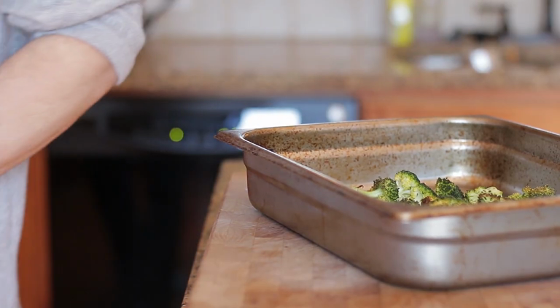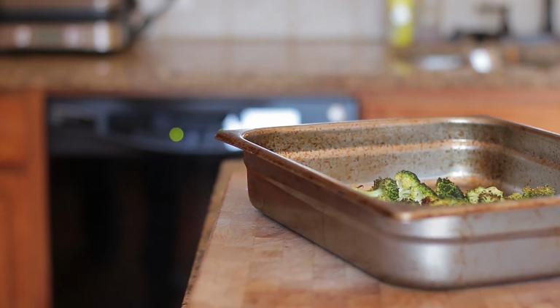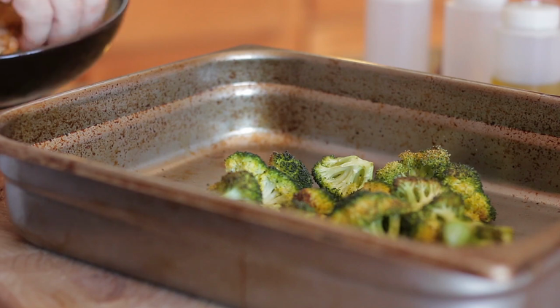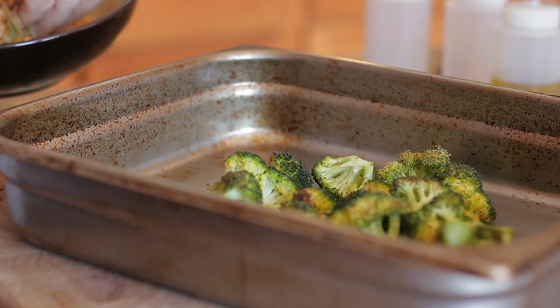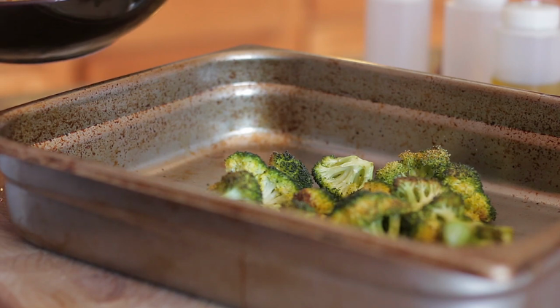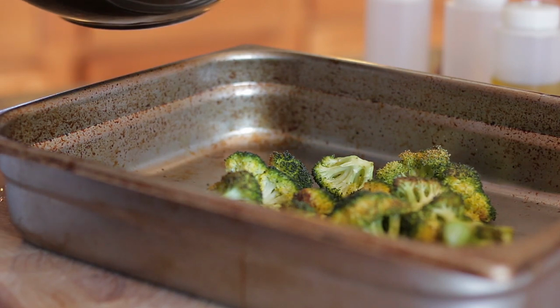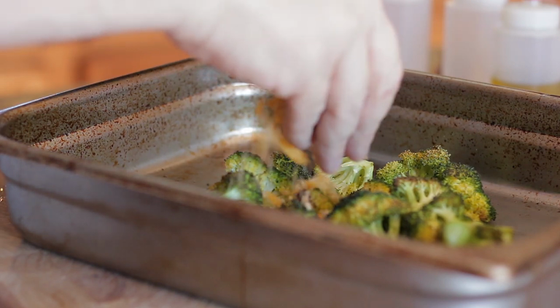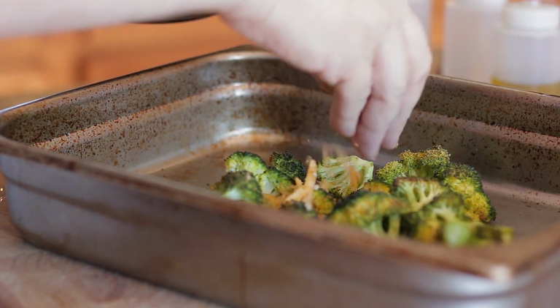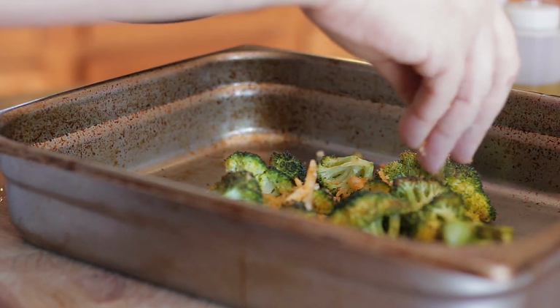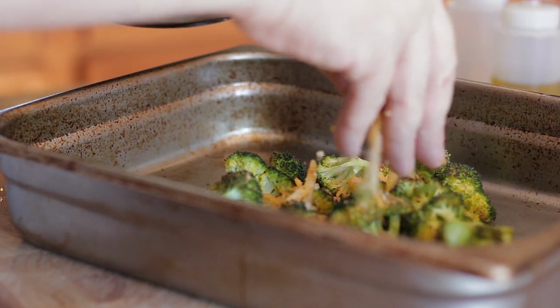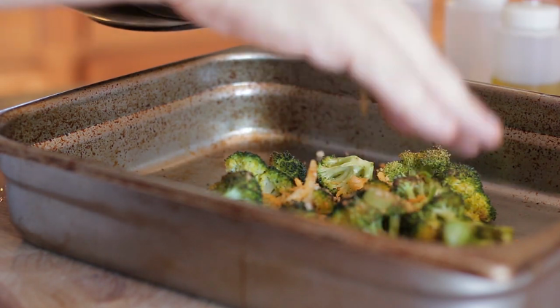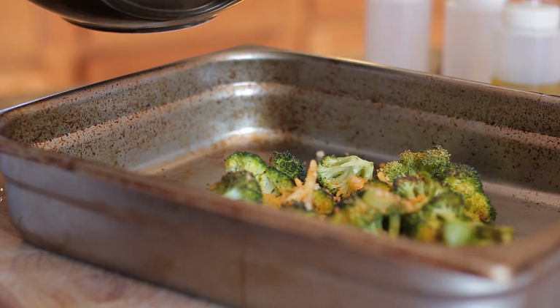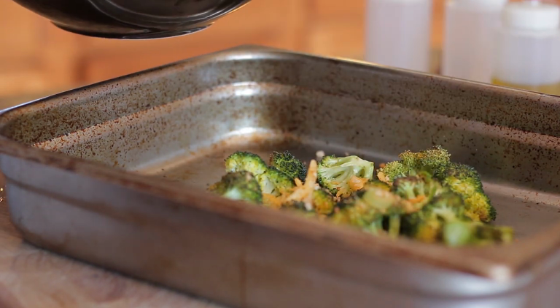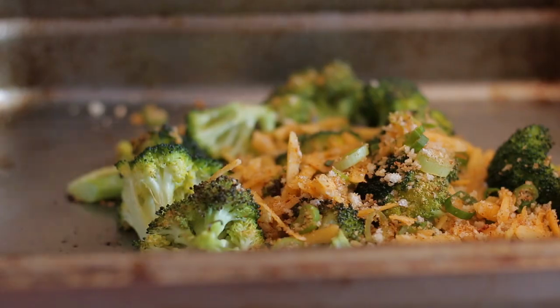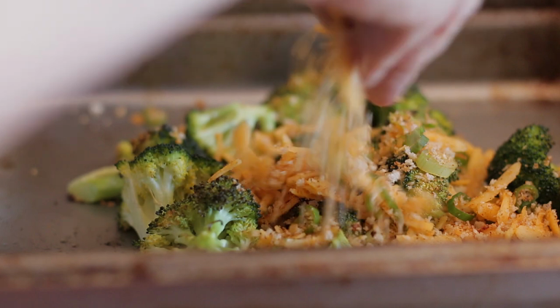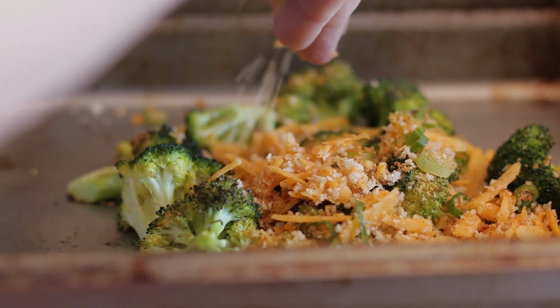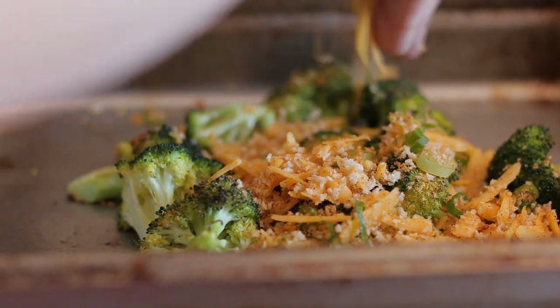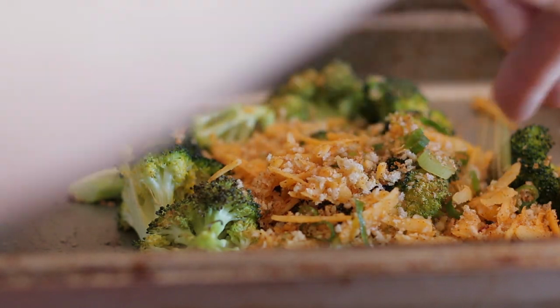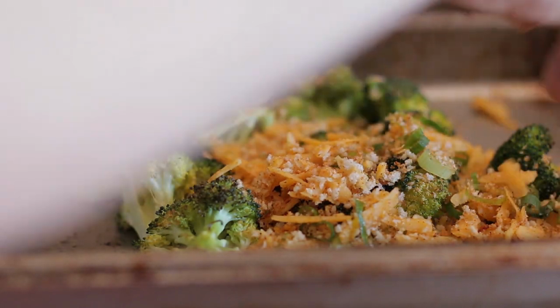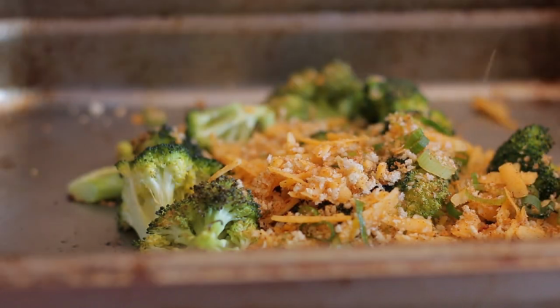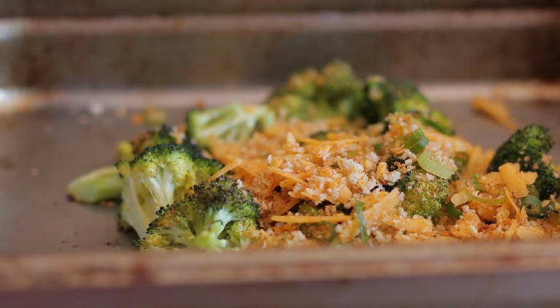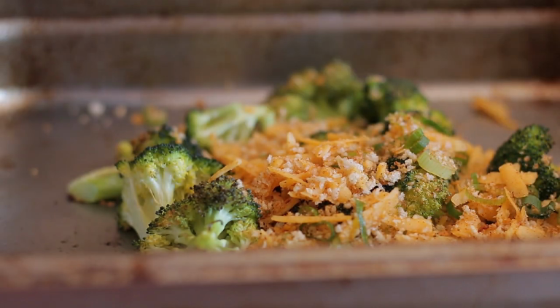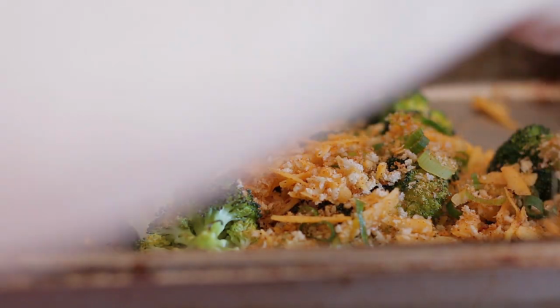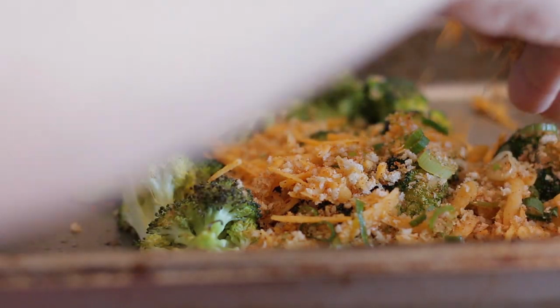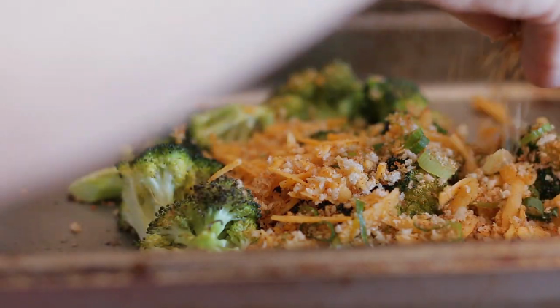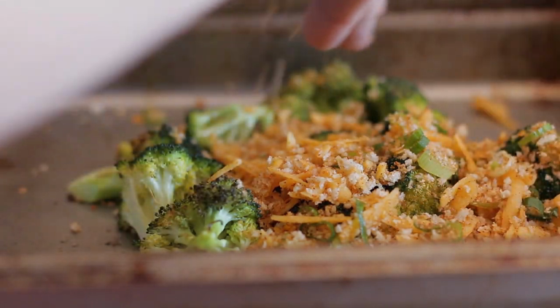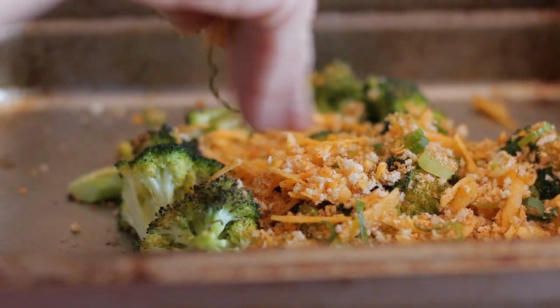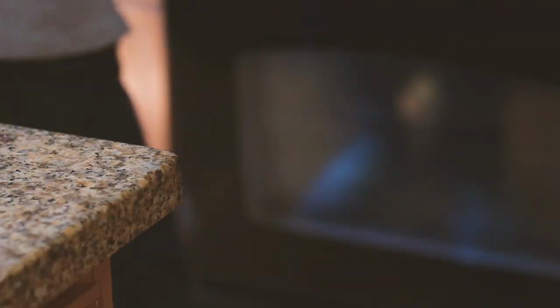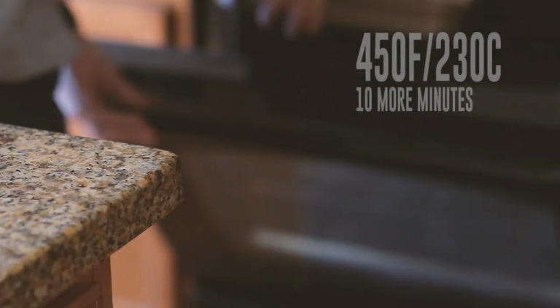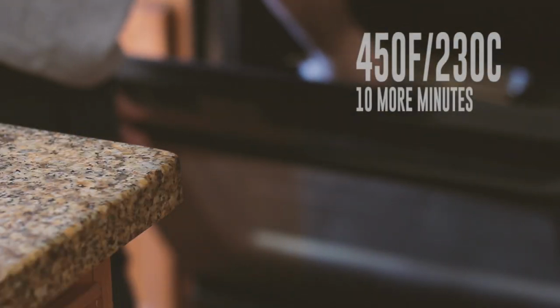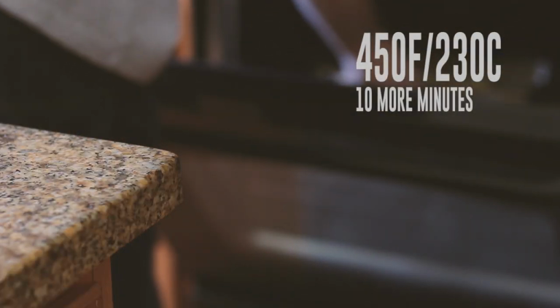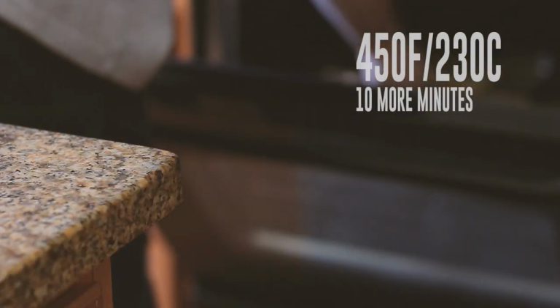Add the cheese and breadcrumb mixture — your choice how much — and cook.